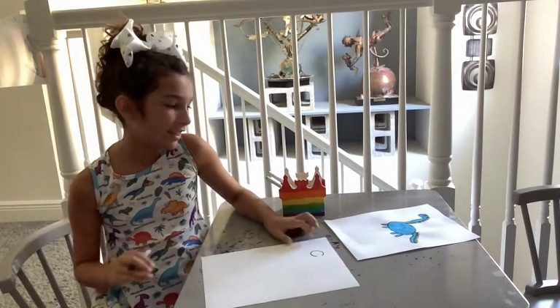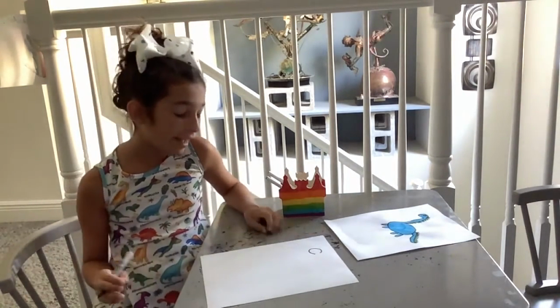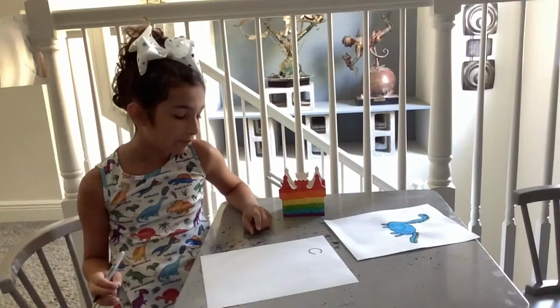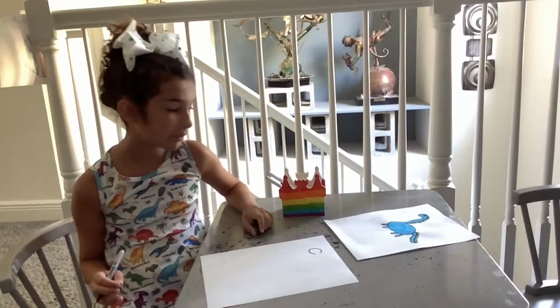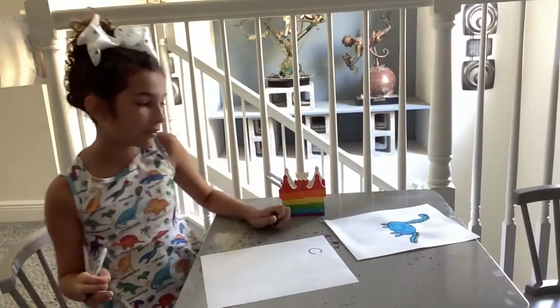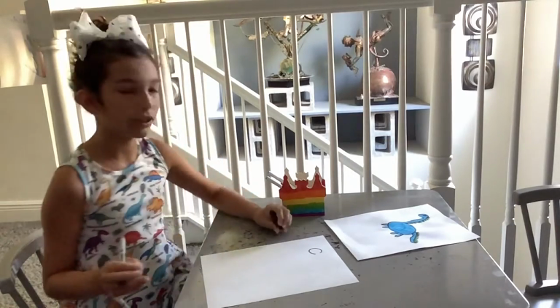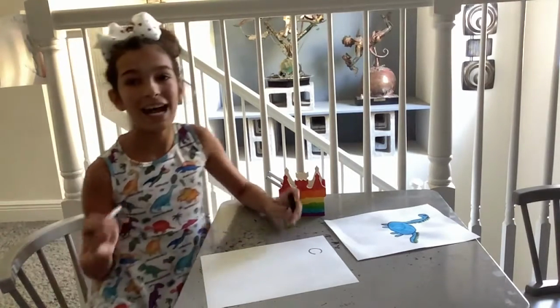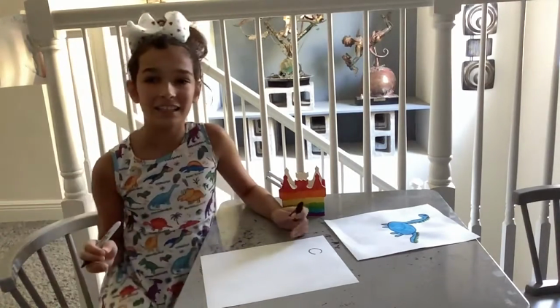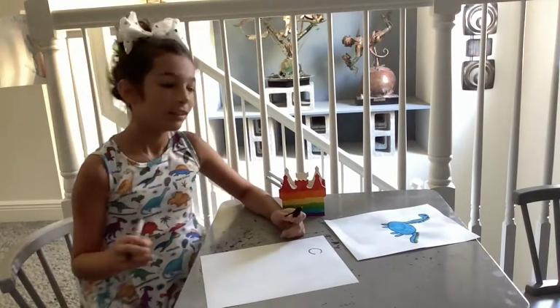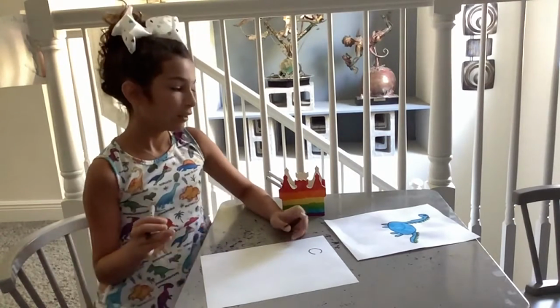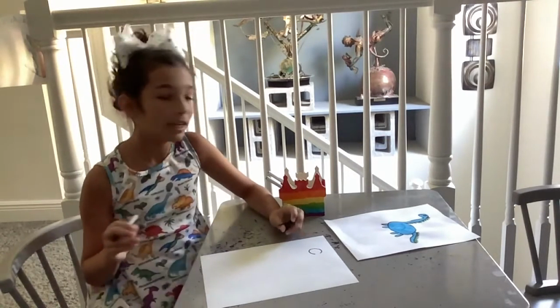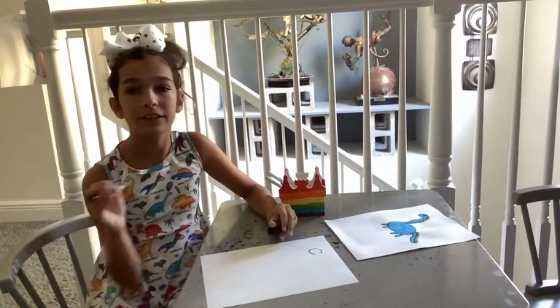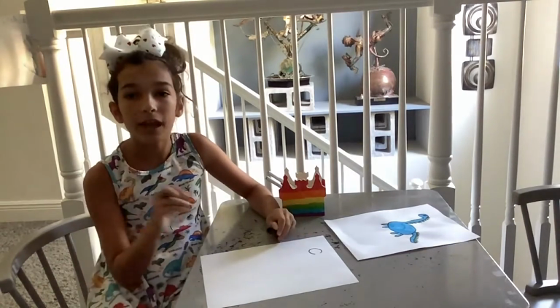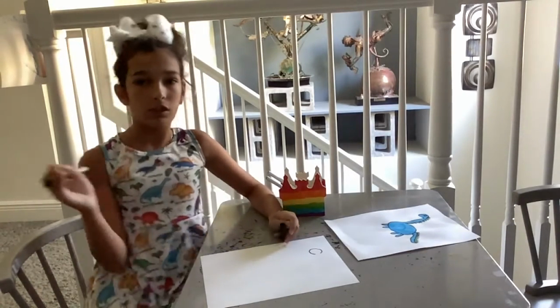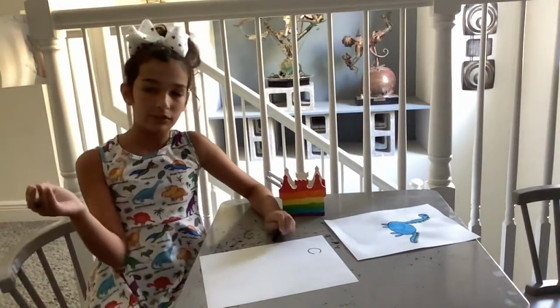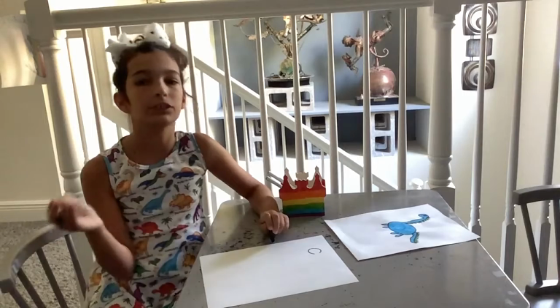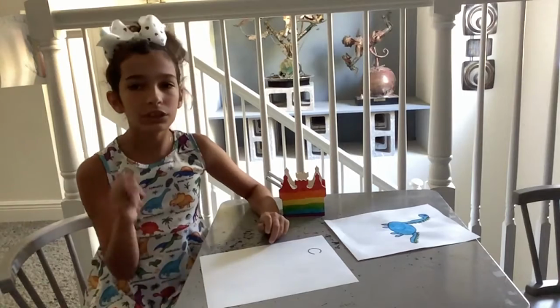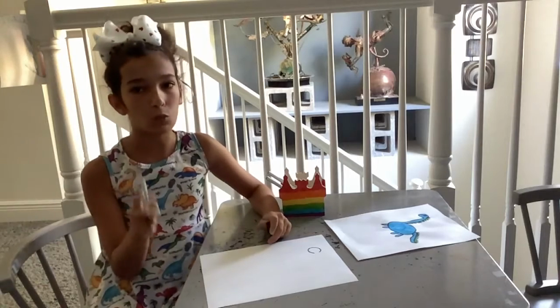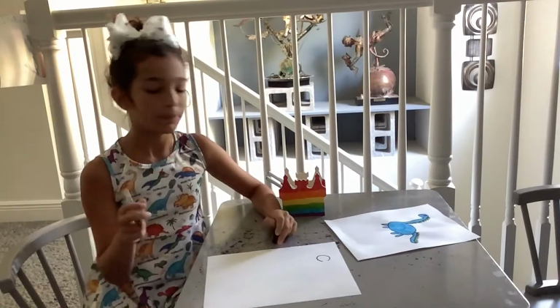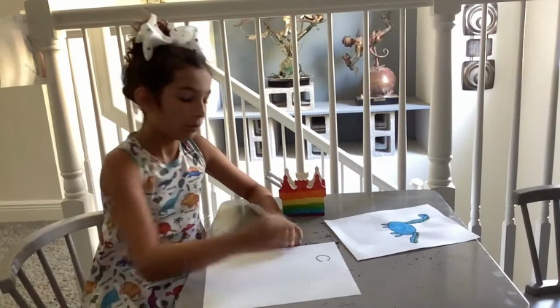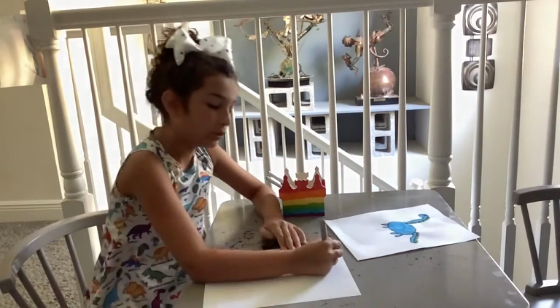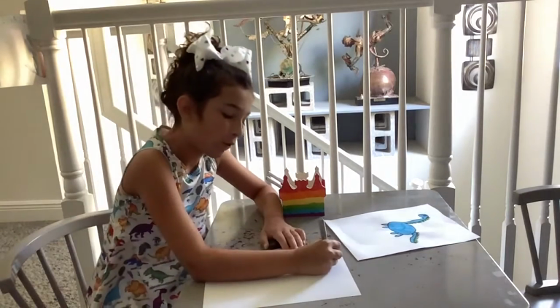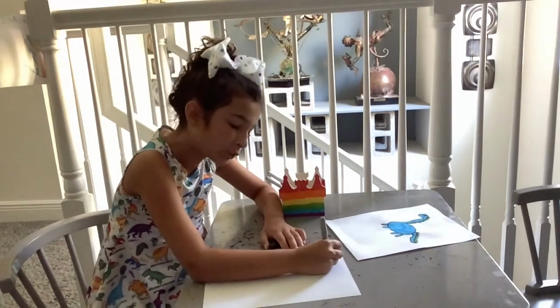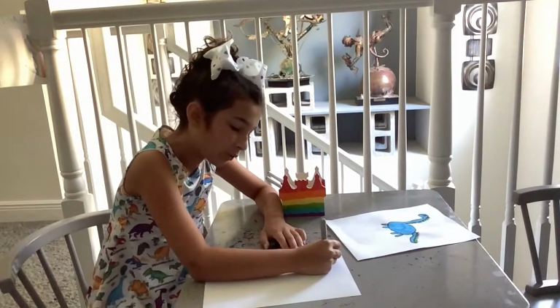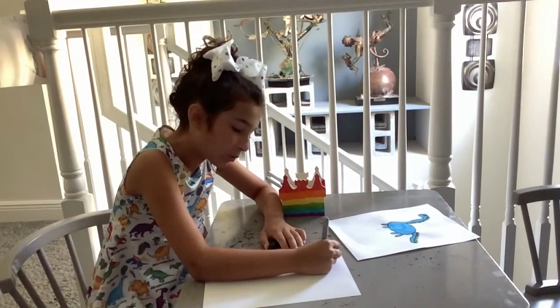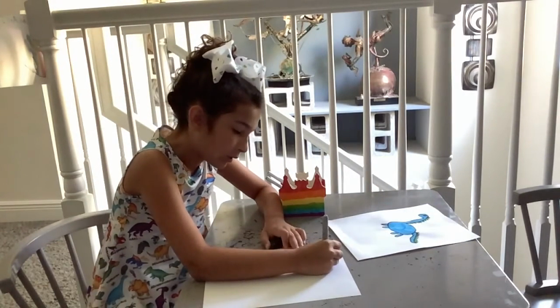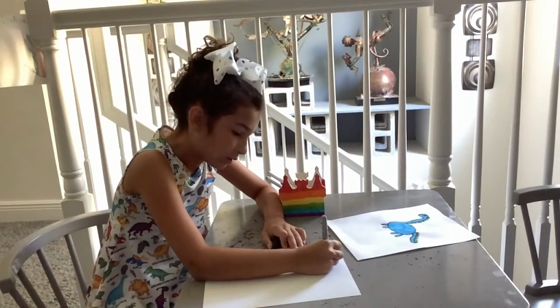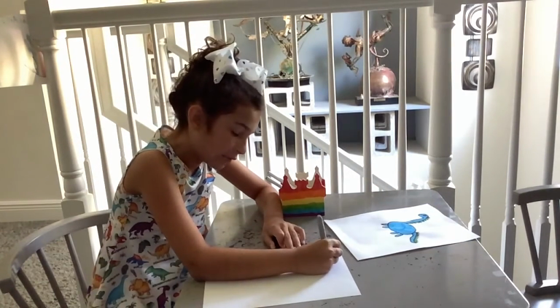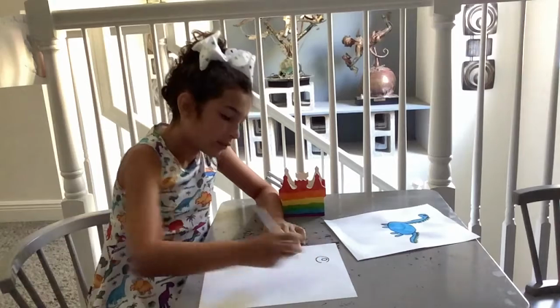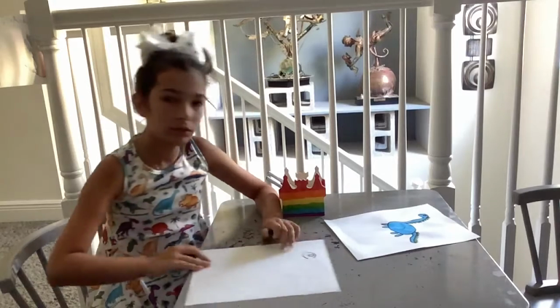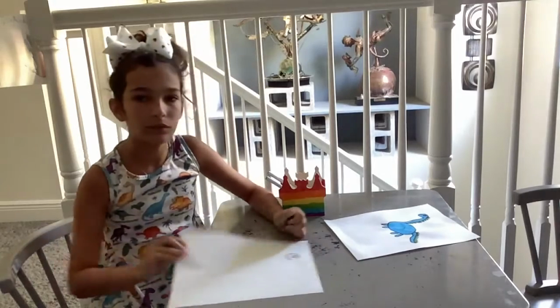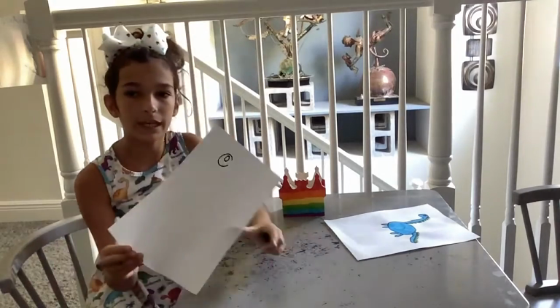Now we're going to draw its eye. The other eye is on the other side of its head, so we only need to draw one. We're going to draw a full circle the size of the head.